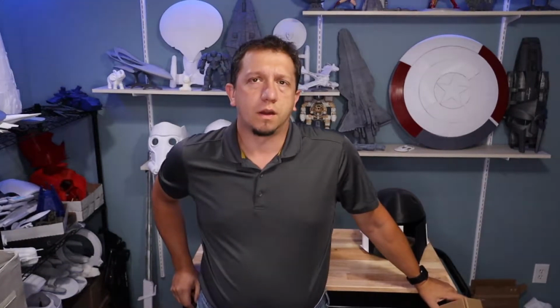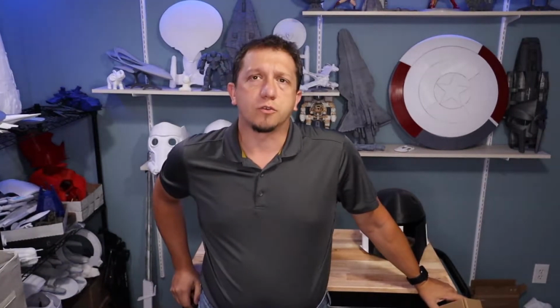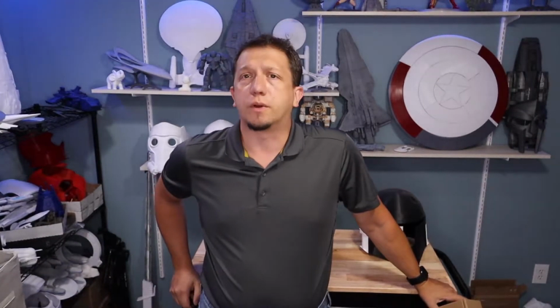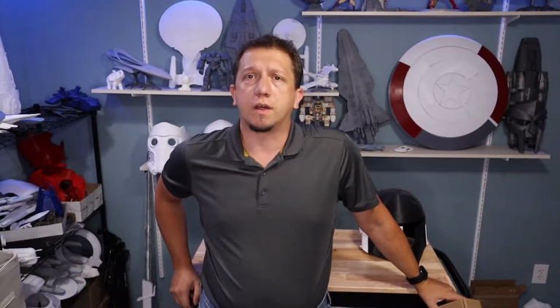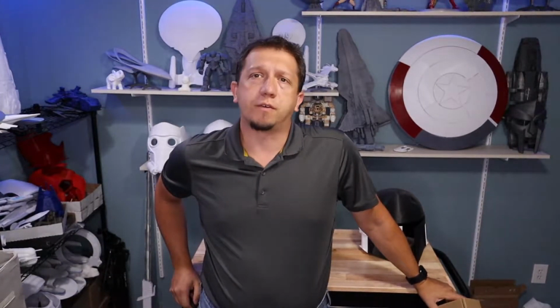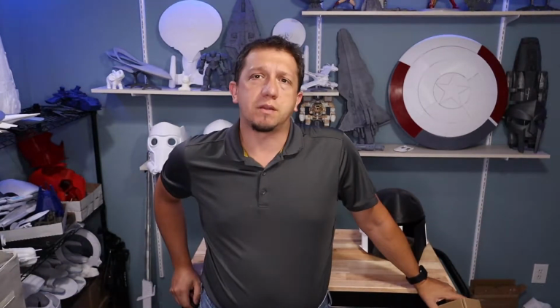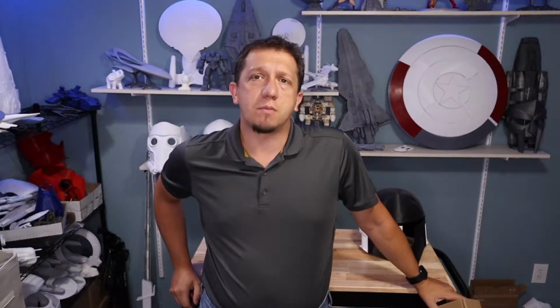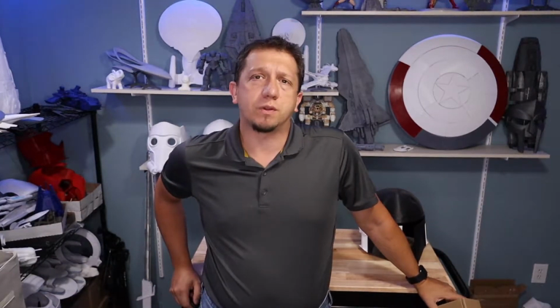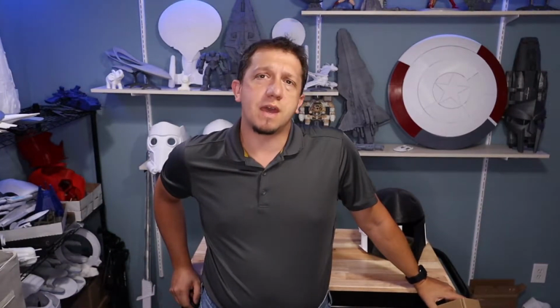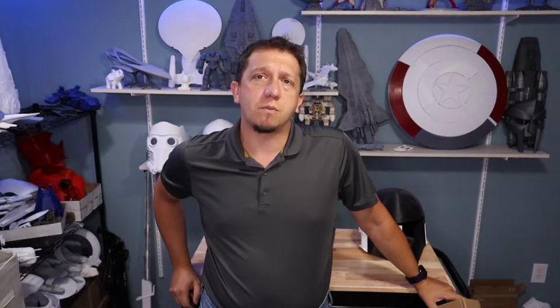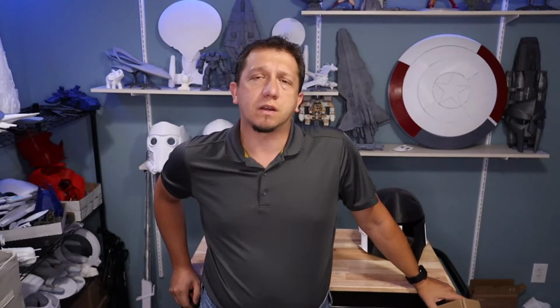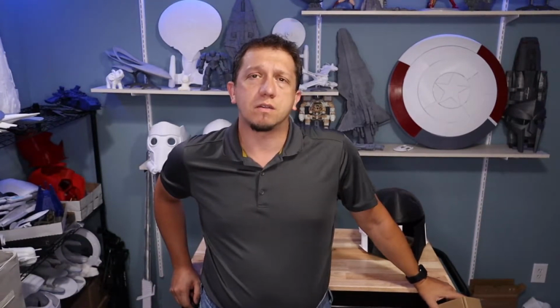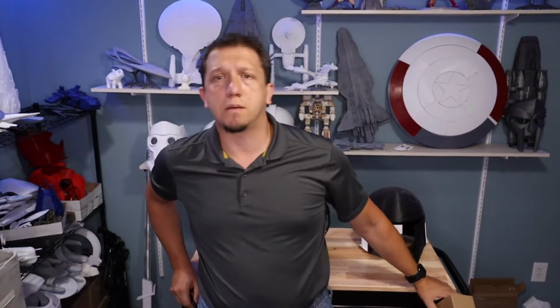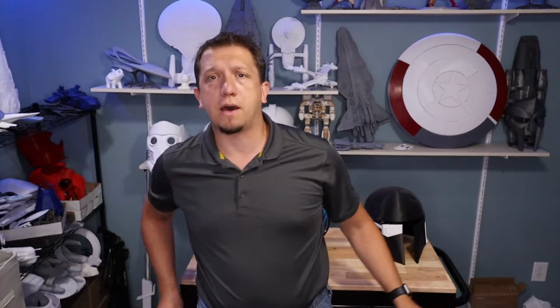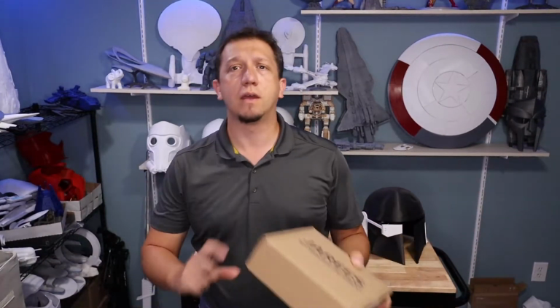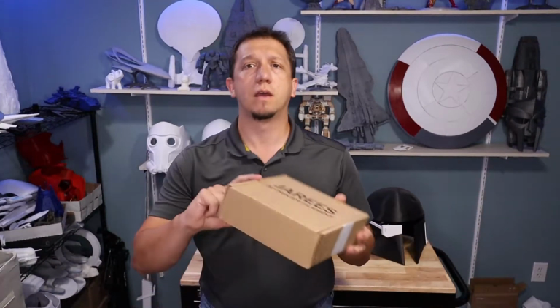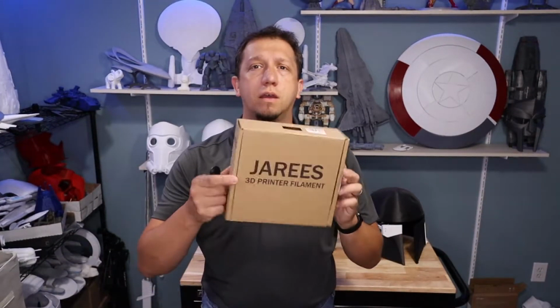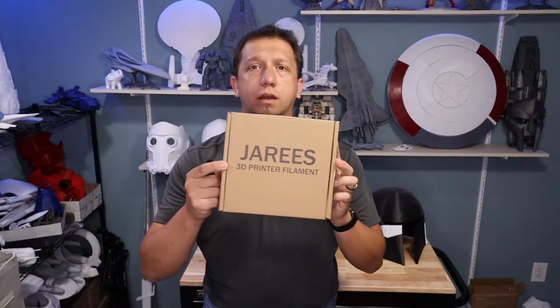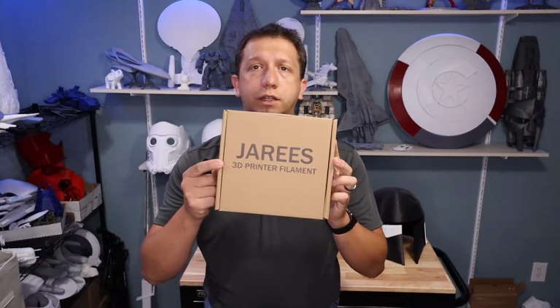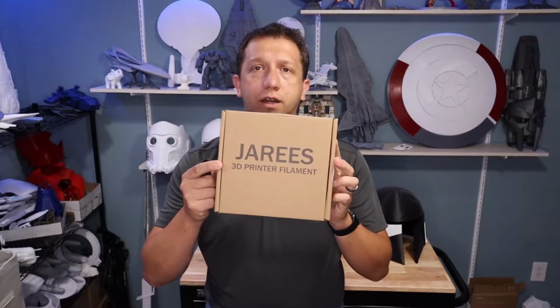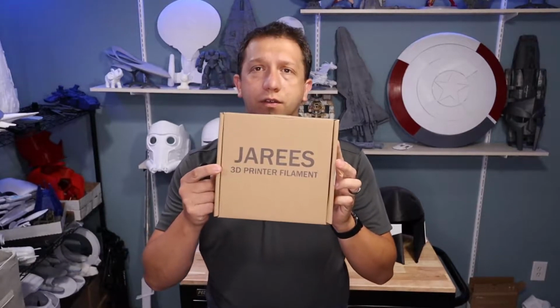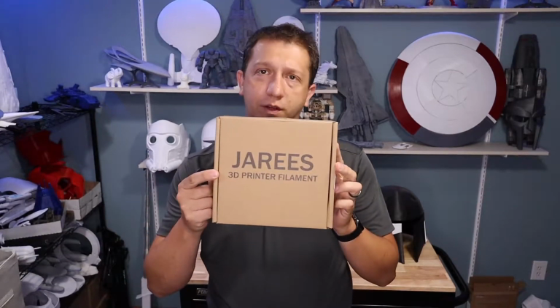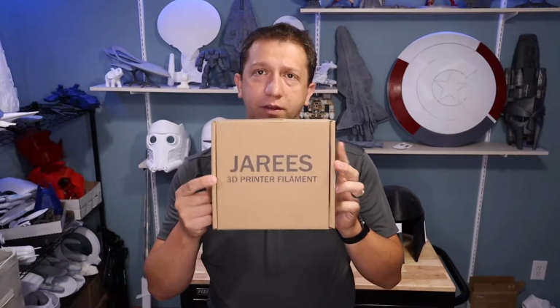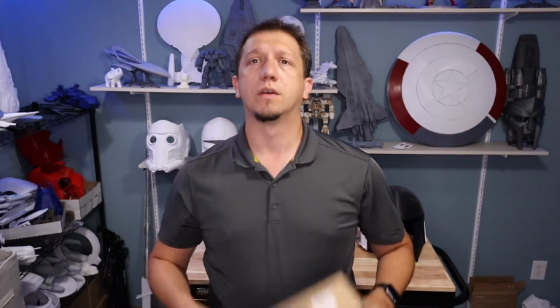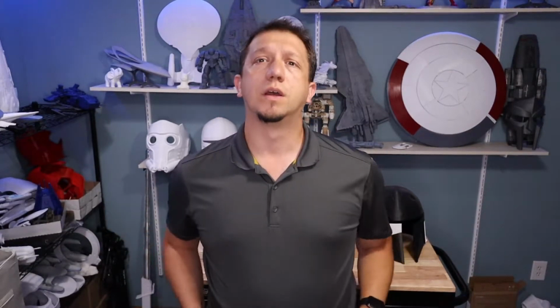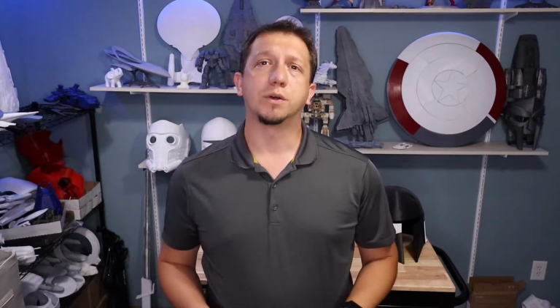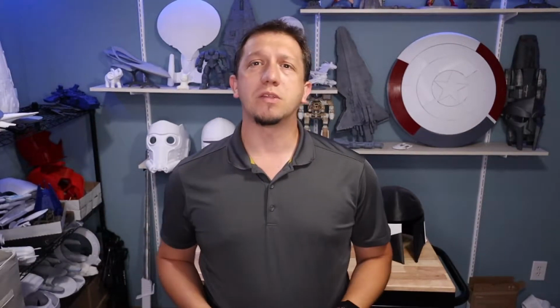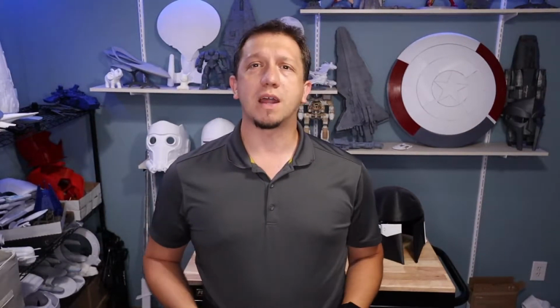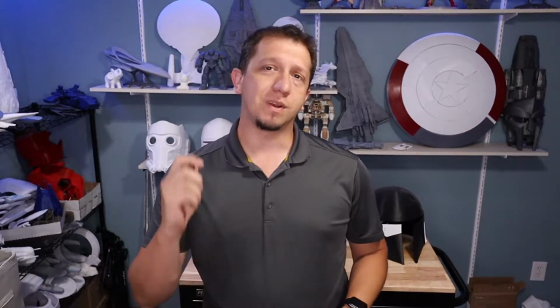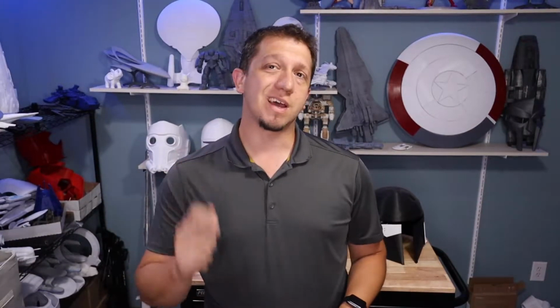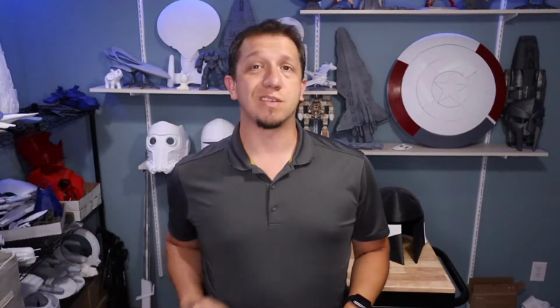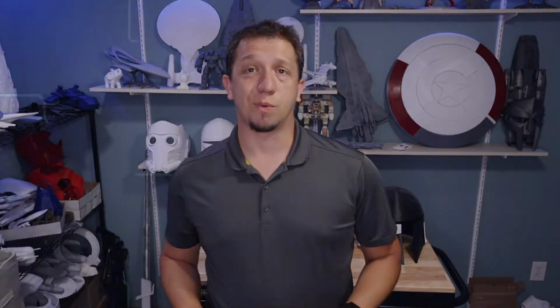Are you exploring other filament types? Well today we are going to talk about Jerry's filament. Join me inside as we discuss this one.